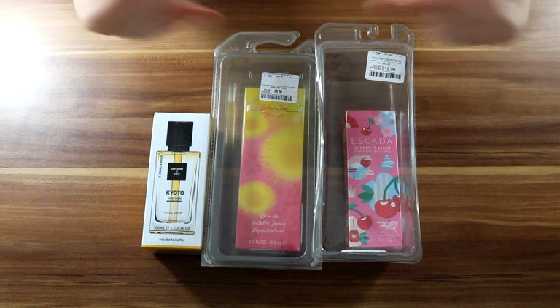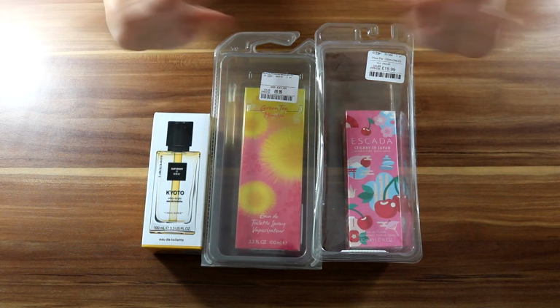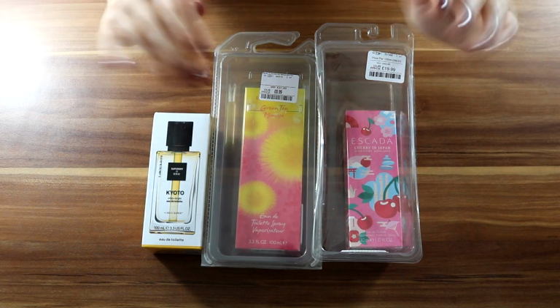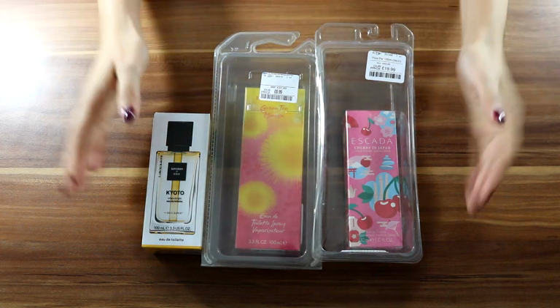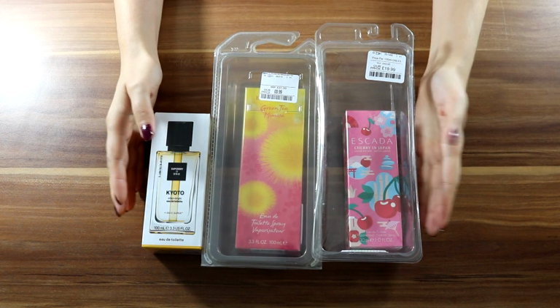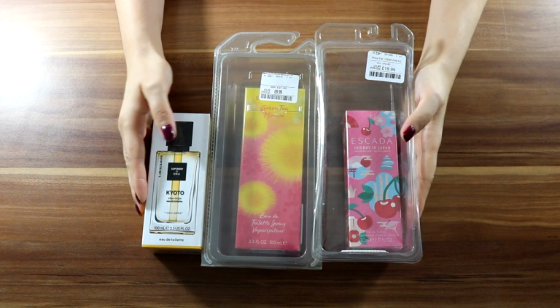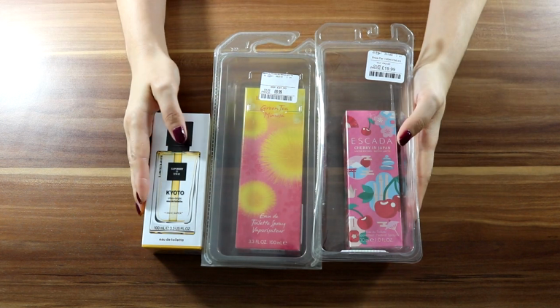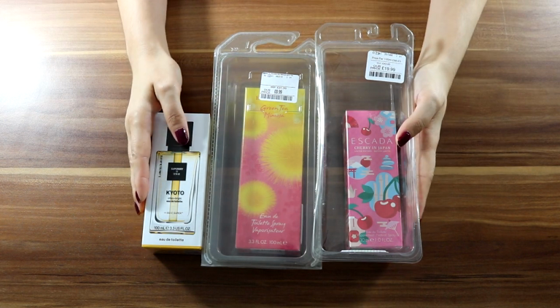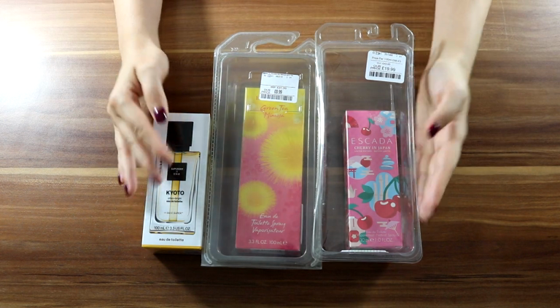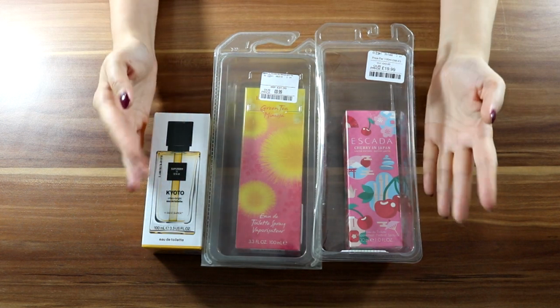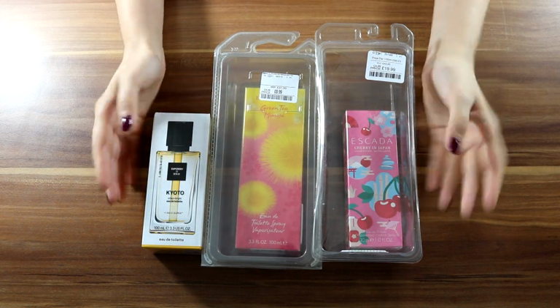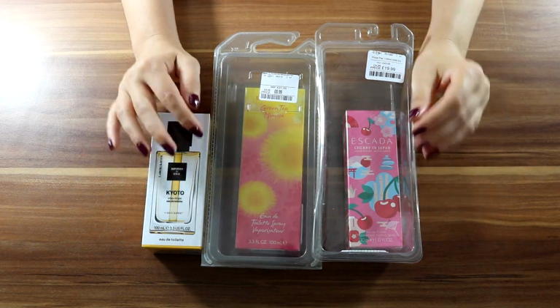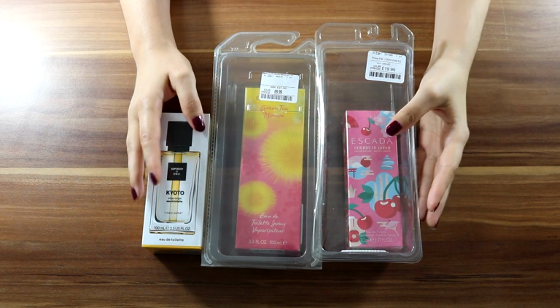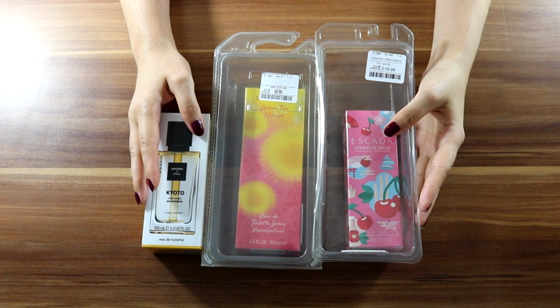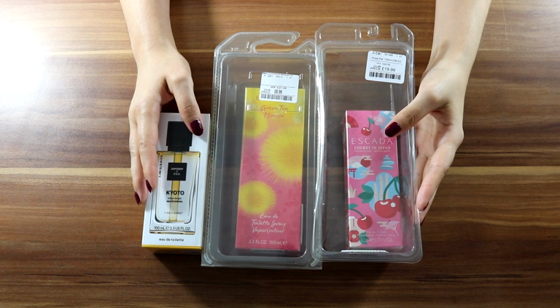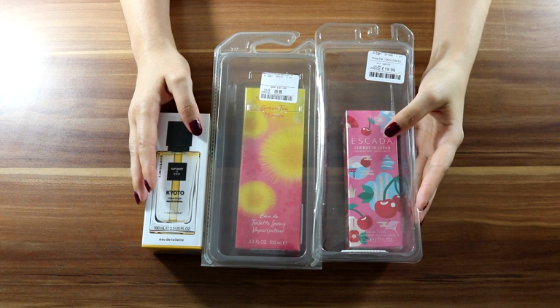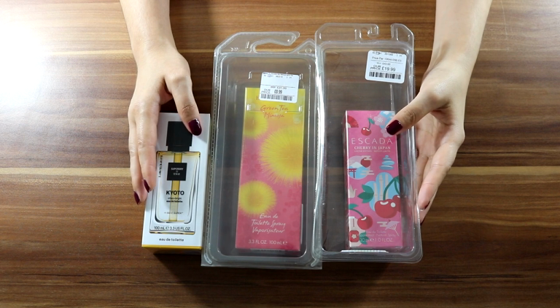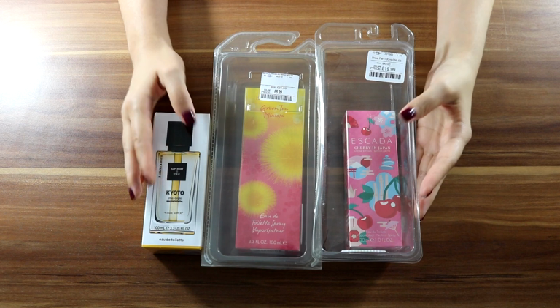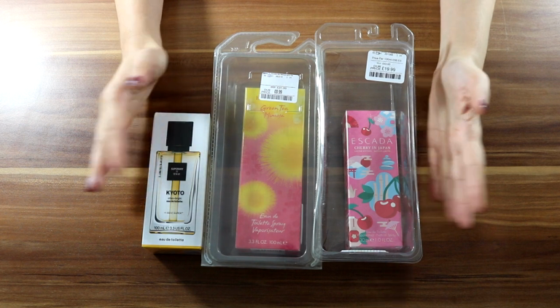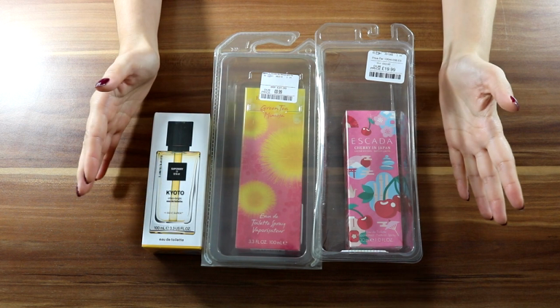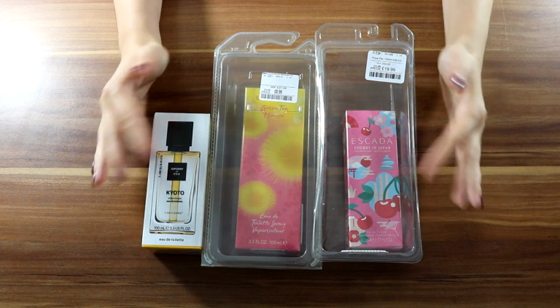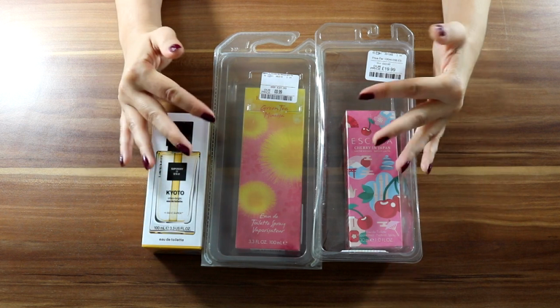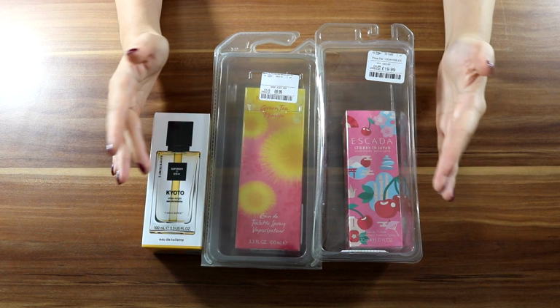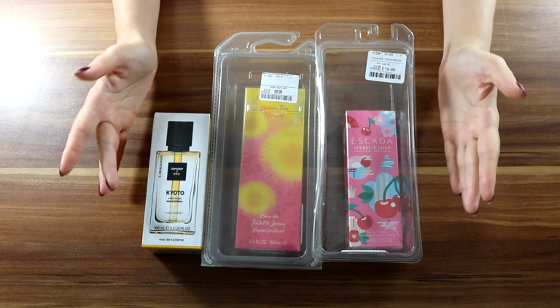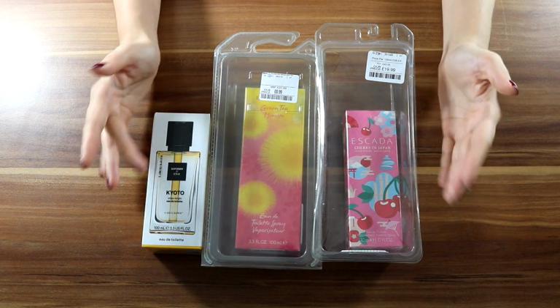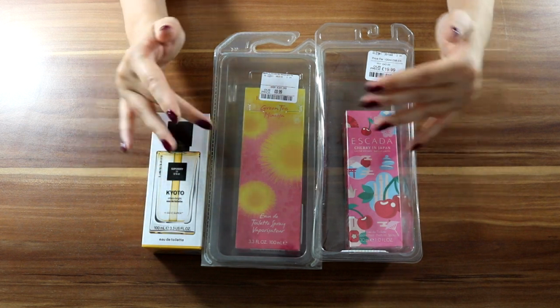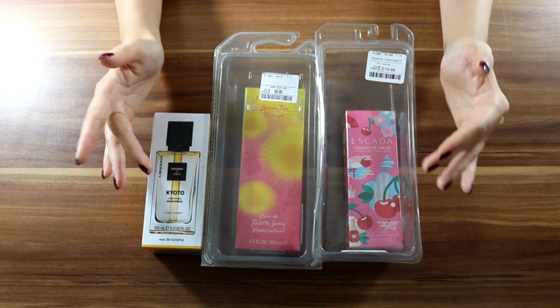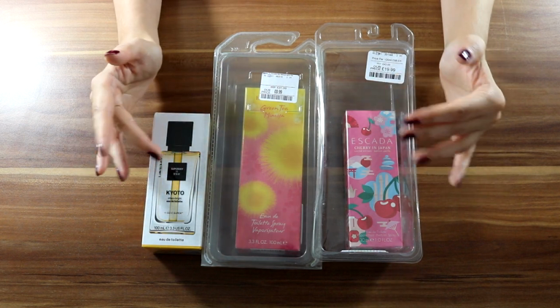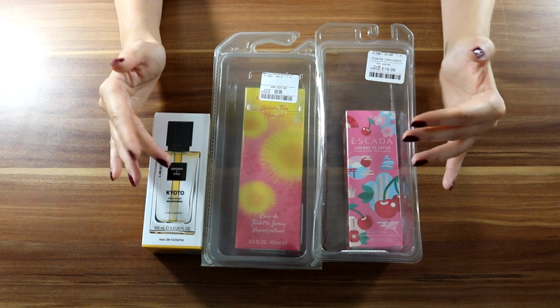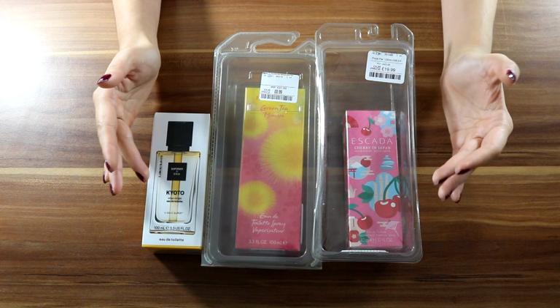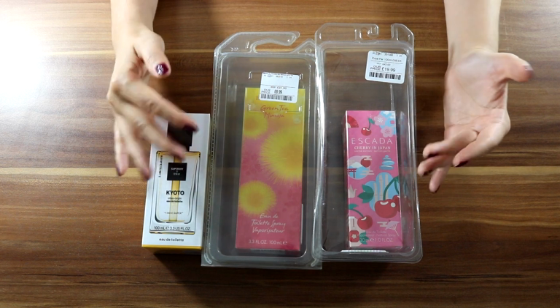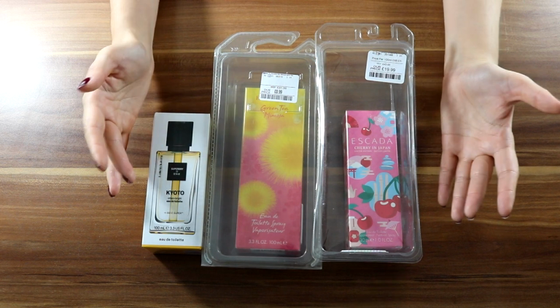Hi everyone! Welcome back to my channel. If you are new, welcome. Today I have a very random haul with what I bought lately, and of course I'm going to start with the perfumes.